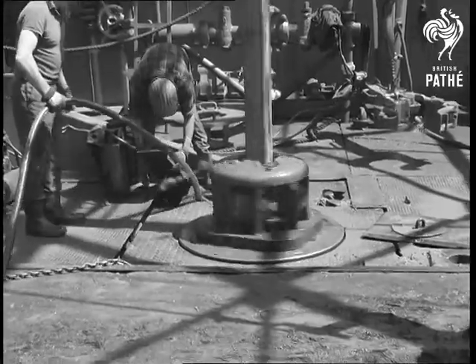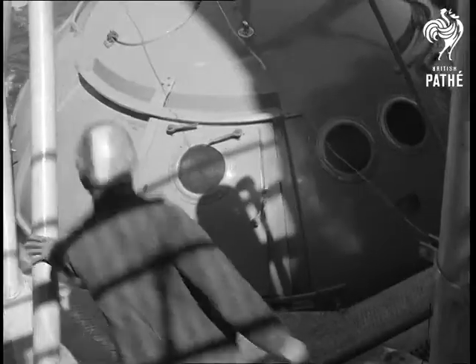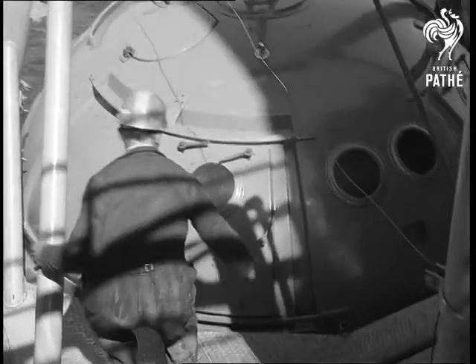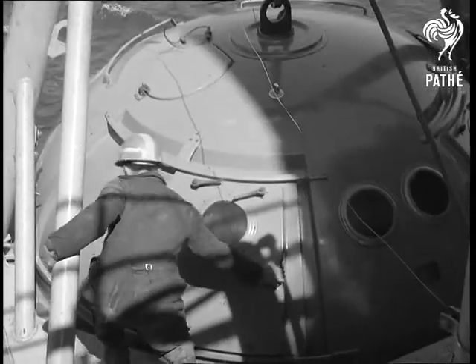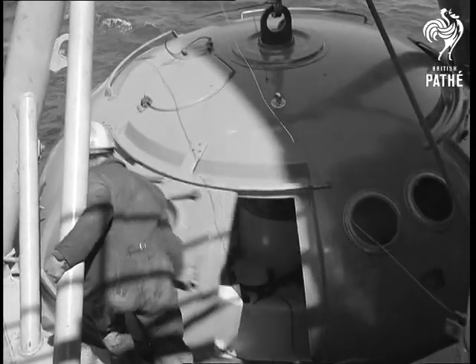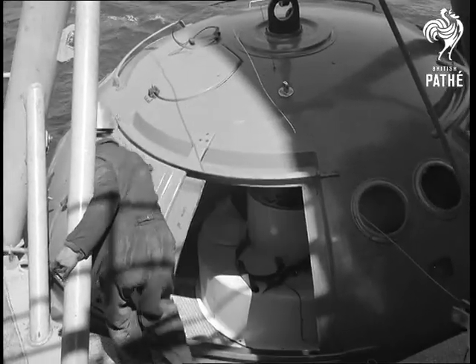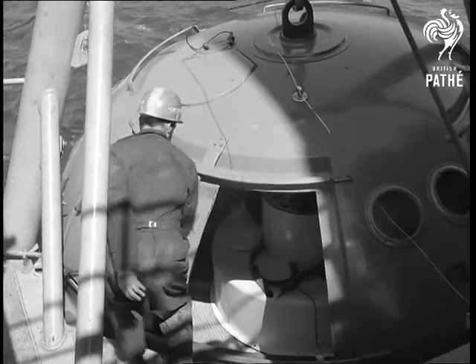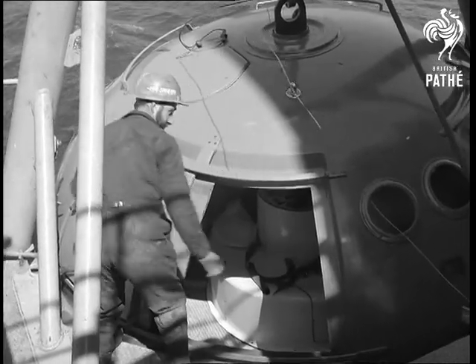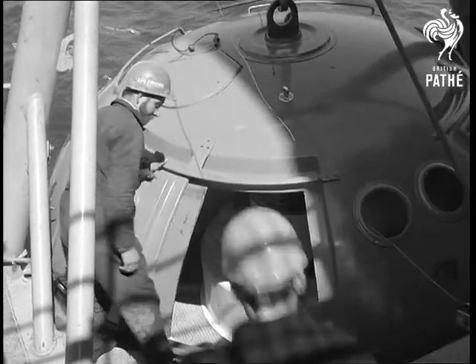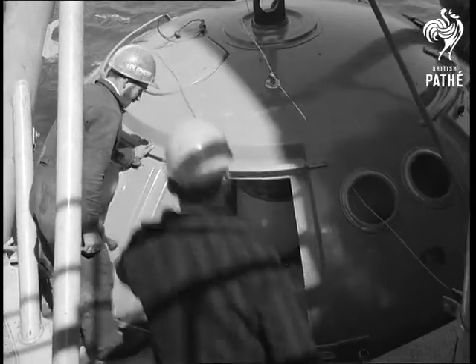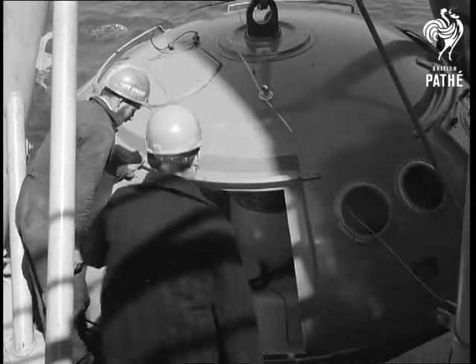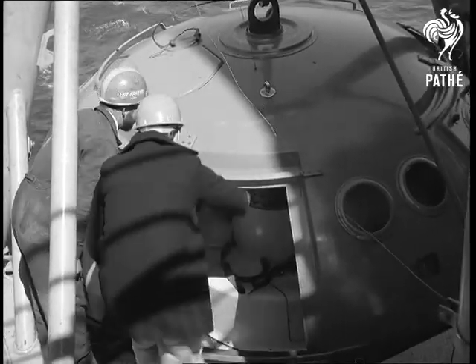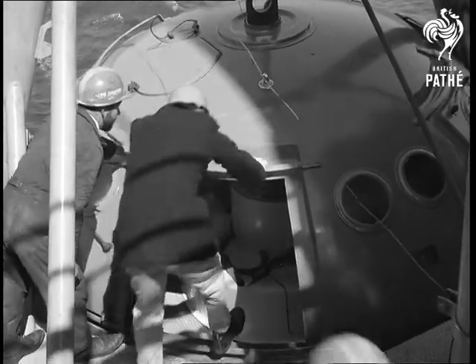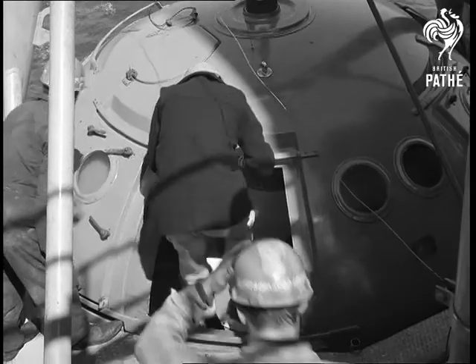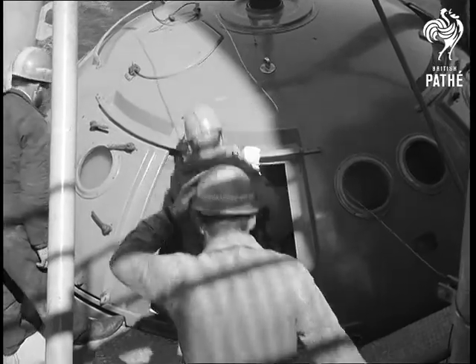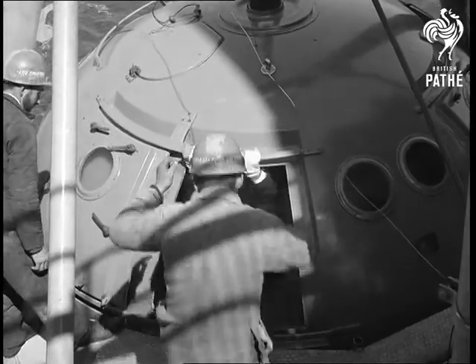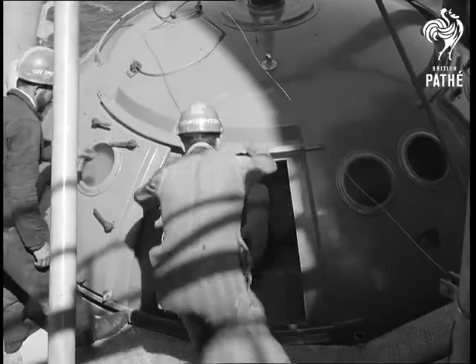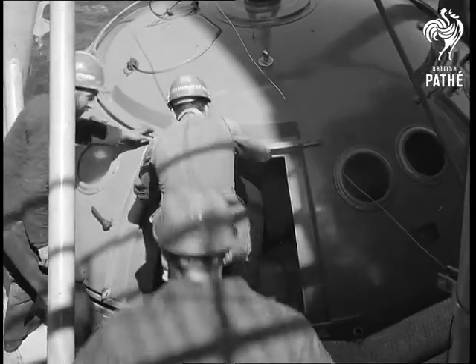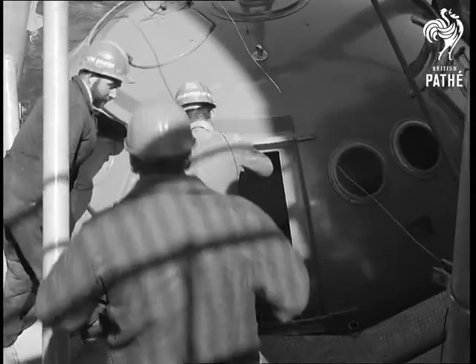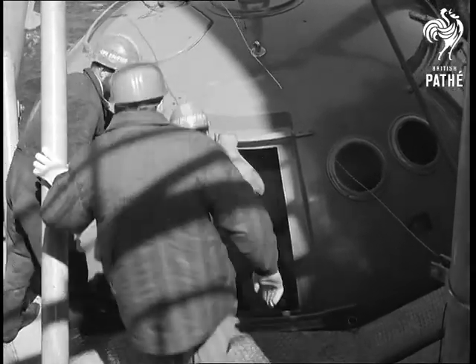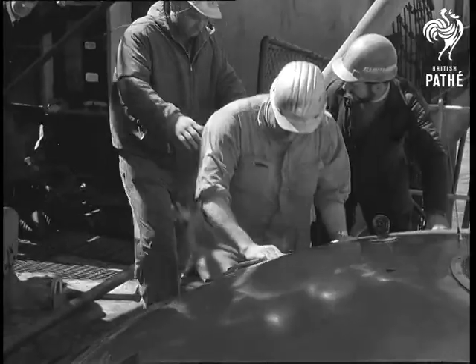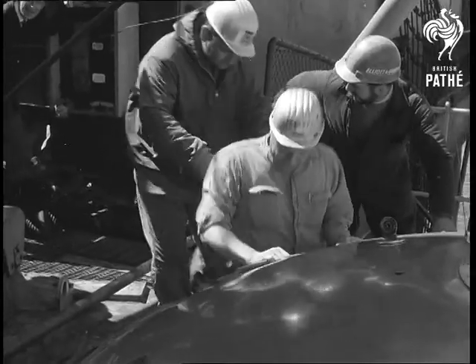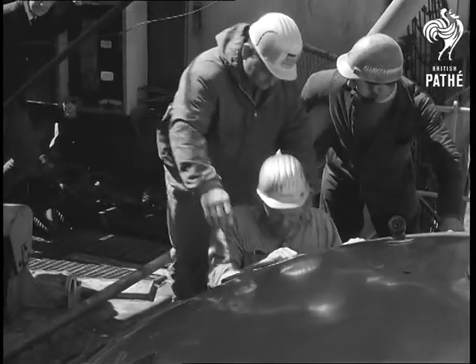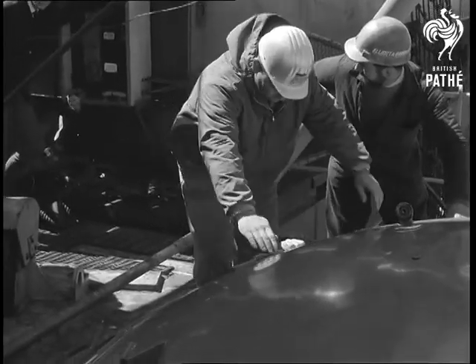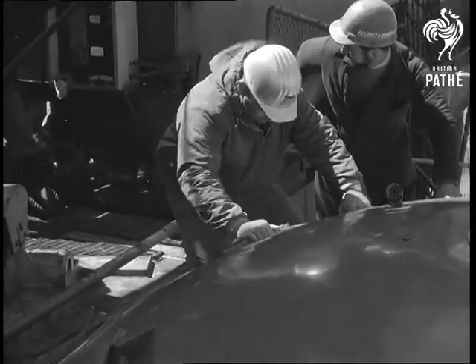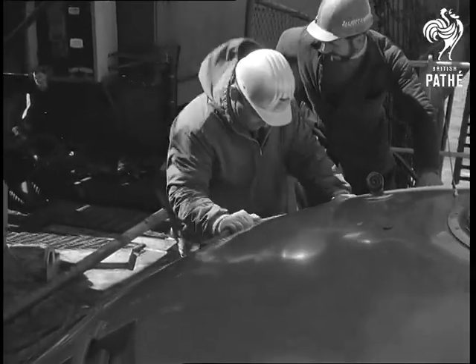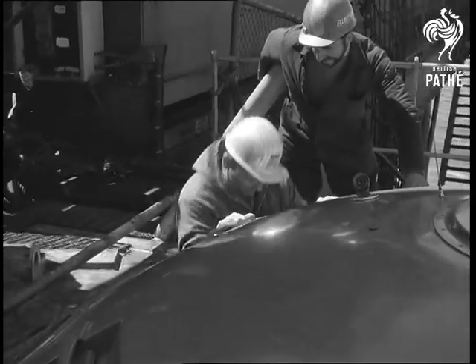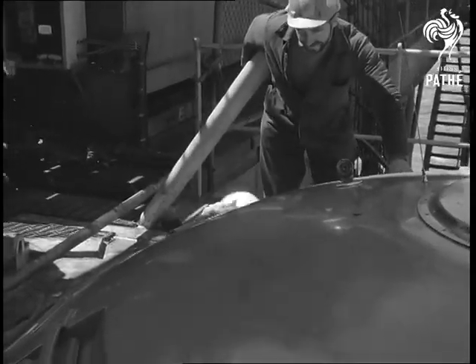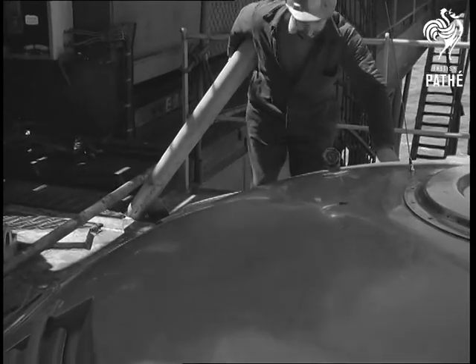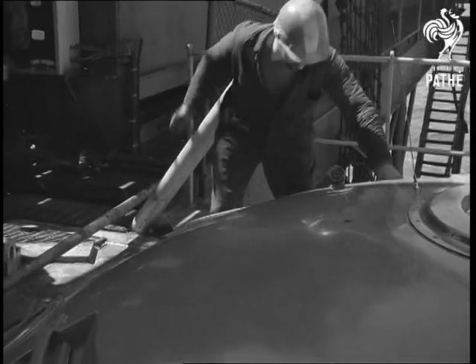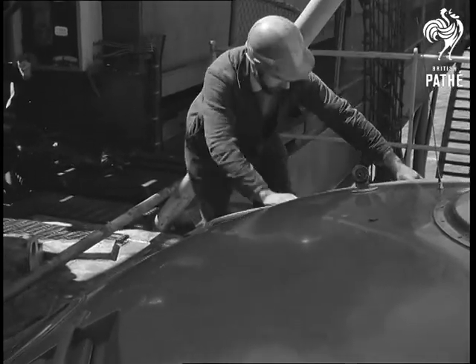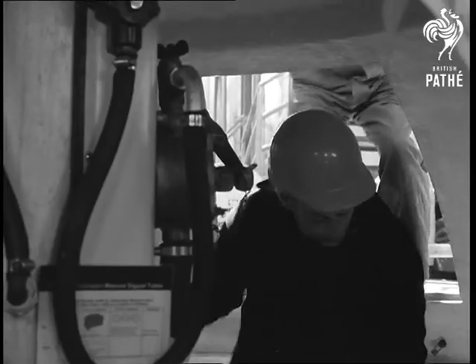This special demonstration shows how effective the craft is. Within seconds of the alarm being given, easy entry allows the men to get in quickly. Already they're safe from fire, suffocation, explosion and shock.